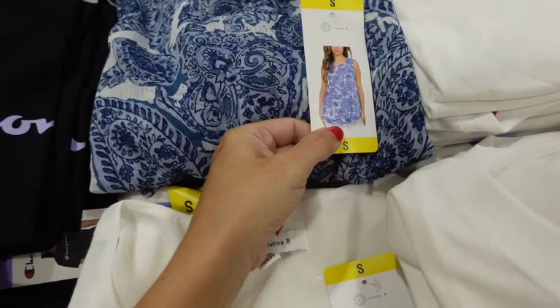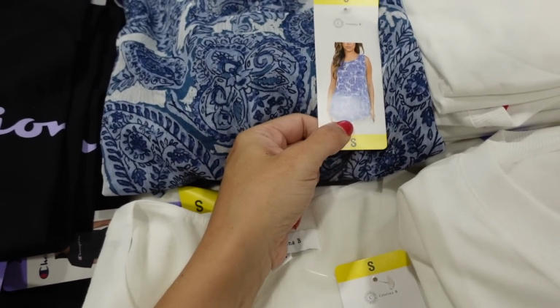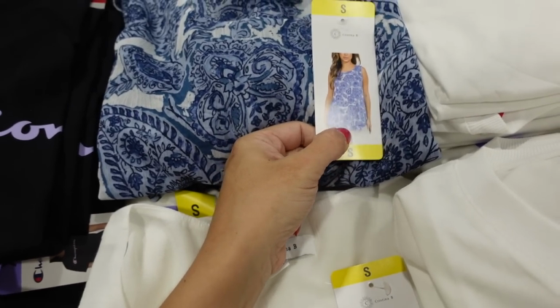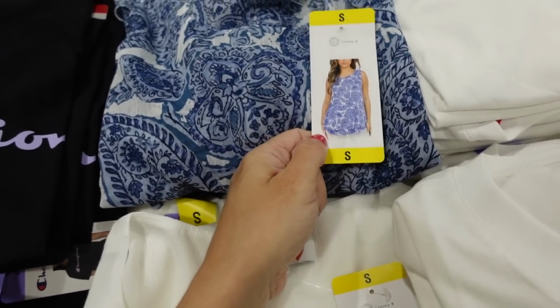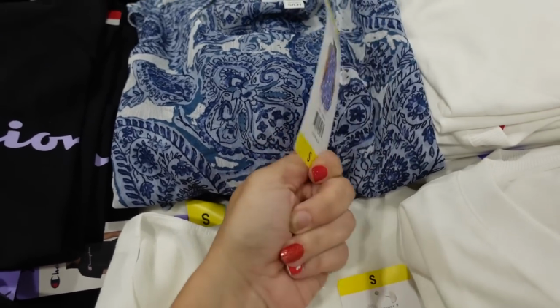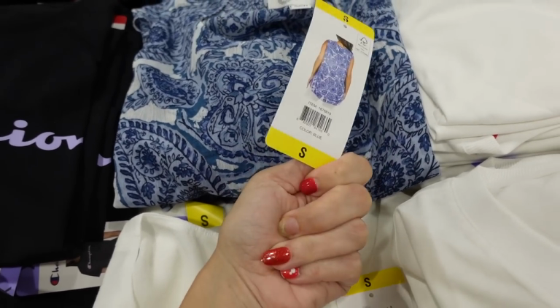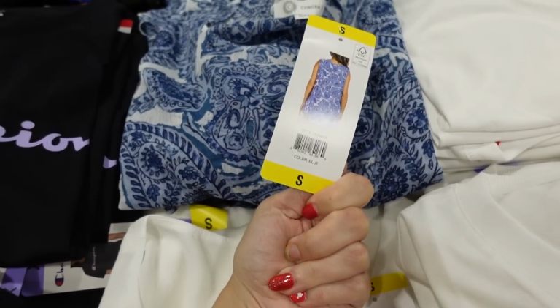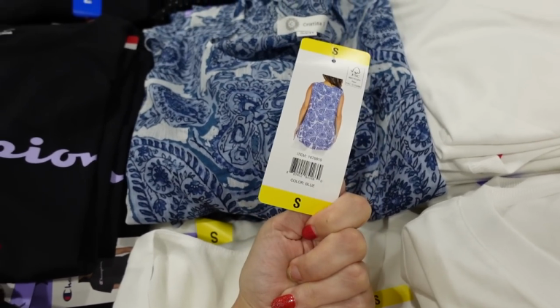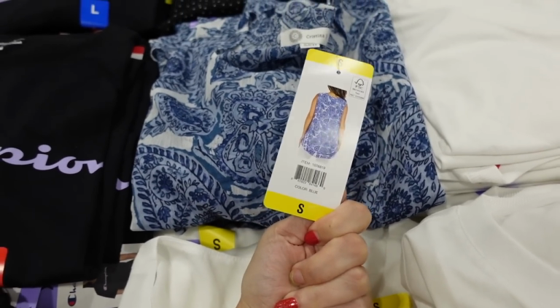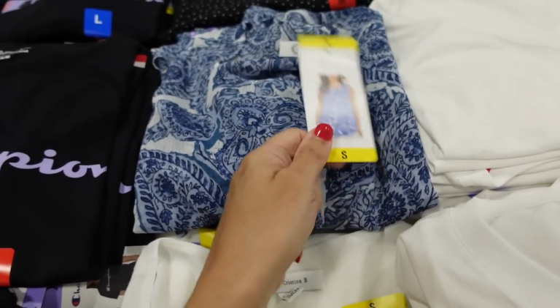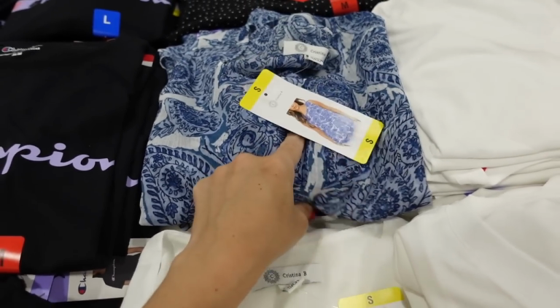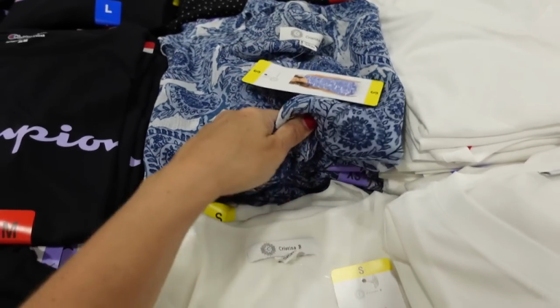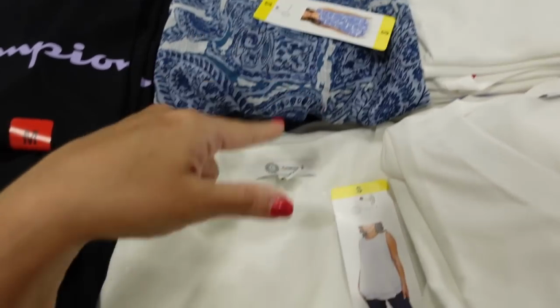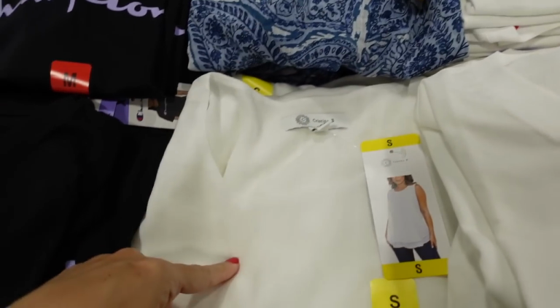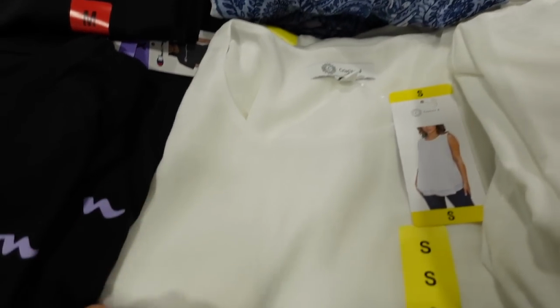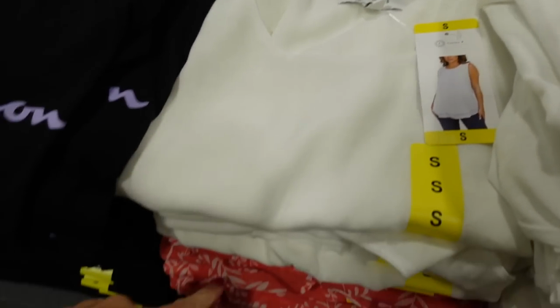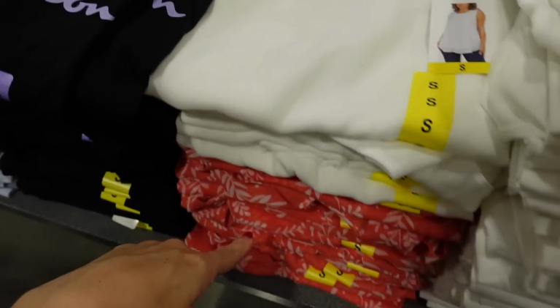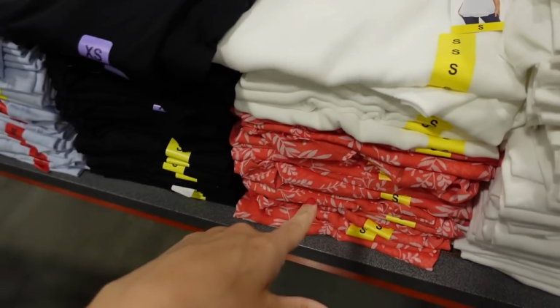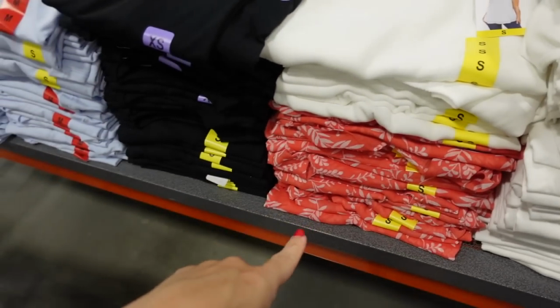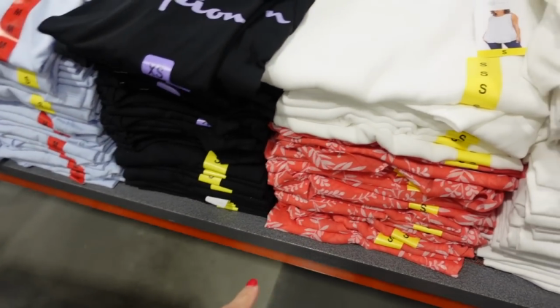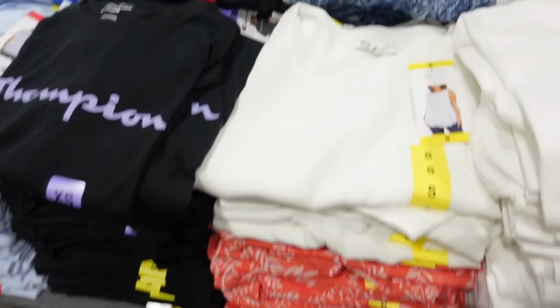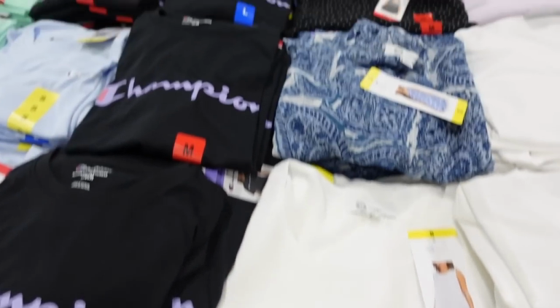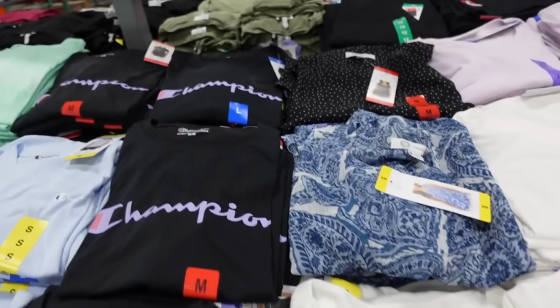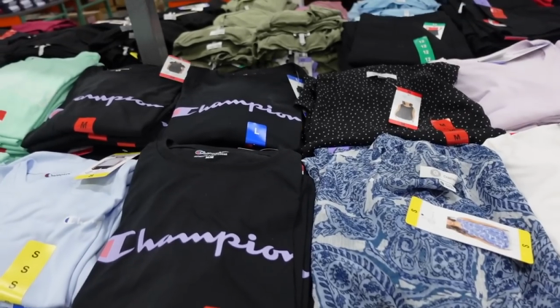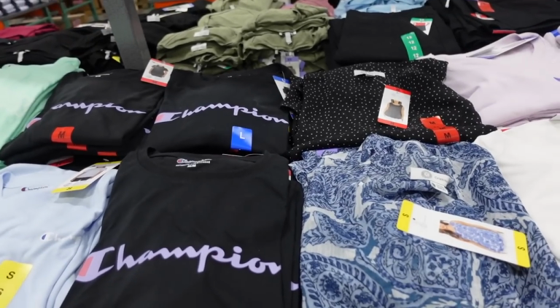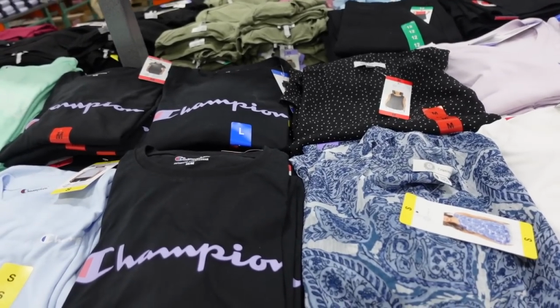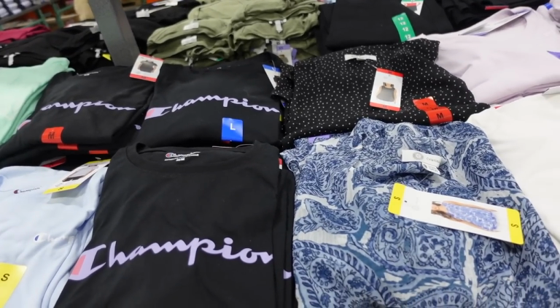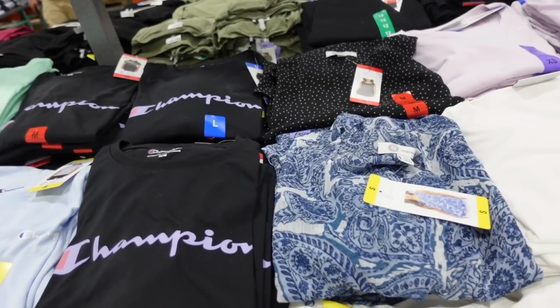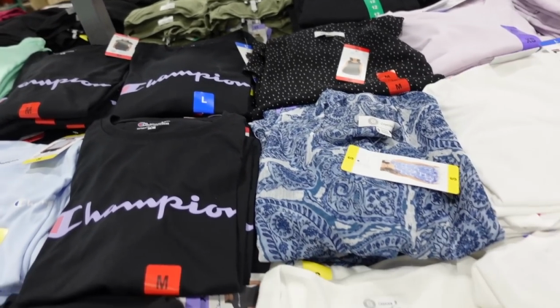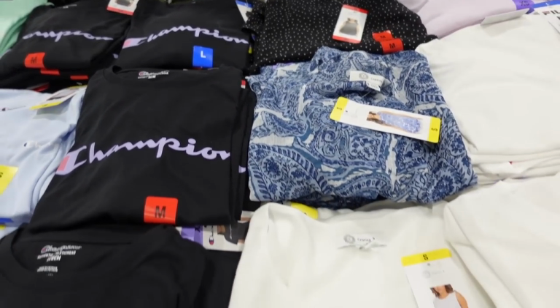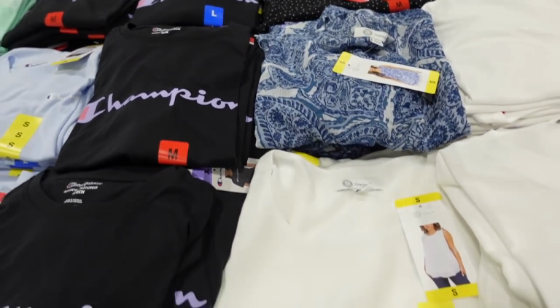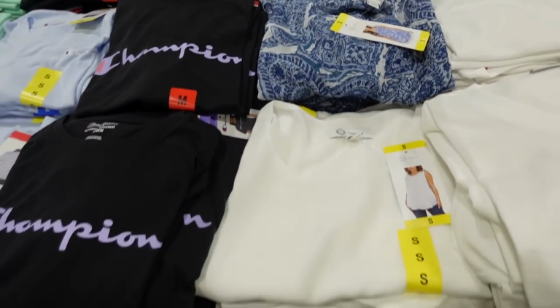Seeing tabs from Christina B — lightweight, sleeveless, double layer, scoops in the front with coverage in the back. Comes in blue, white, coral and white, and black polka dot. They're $9.97.